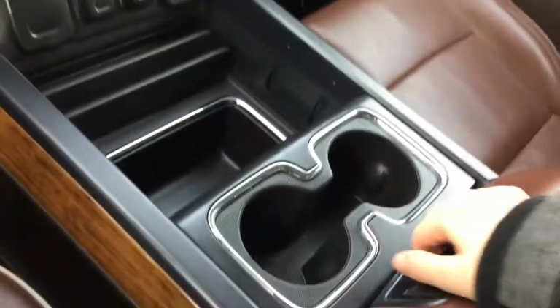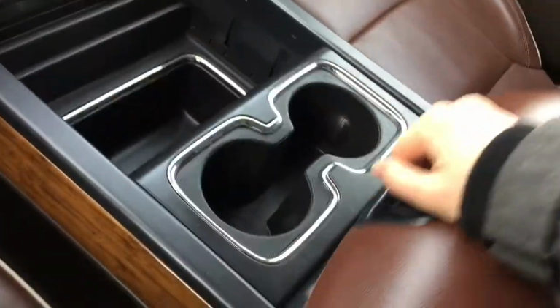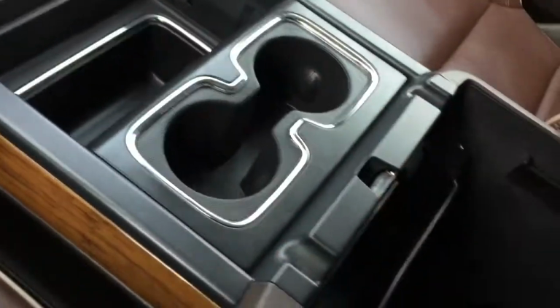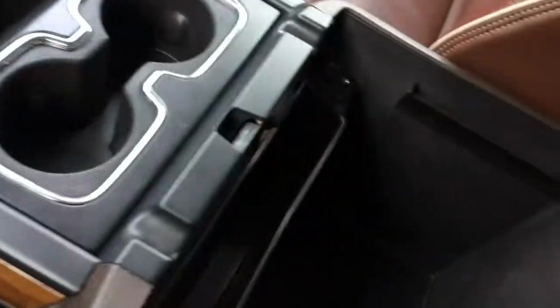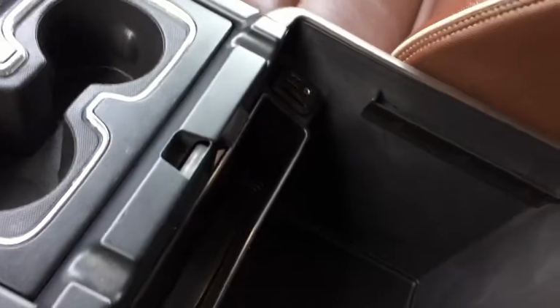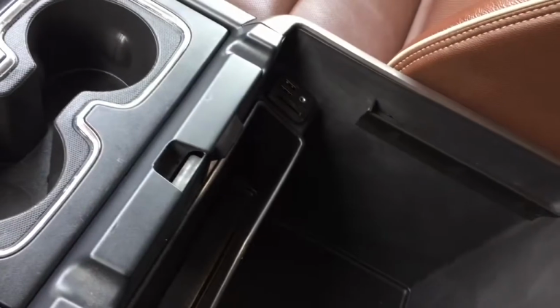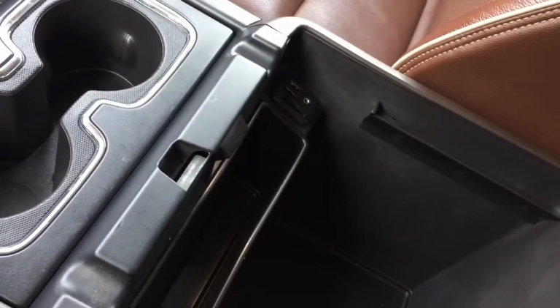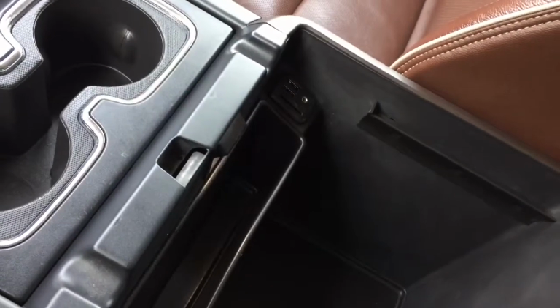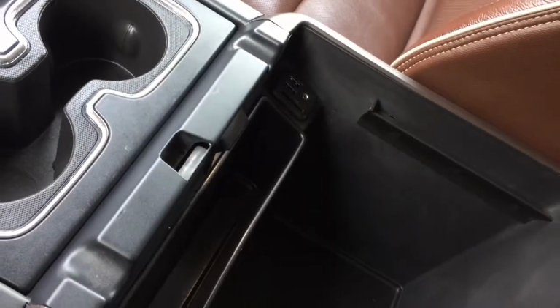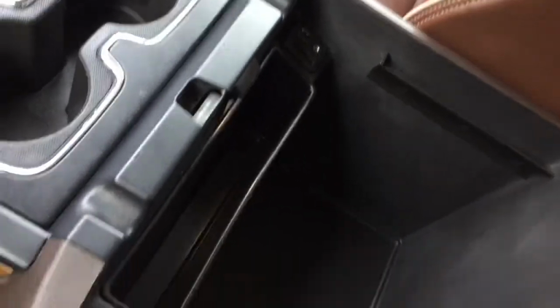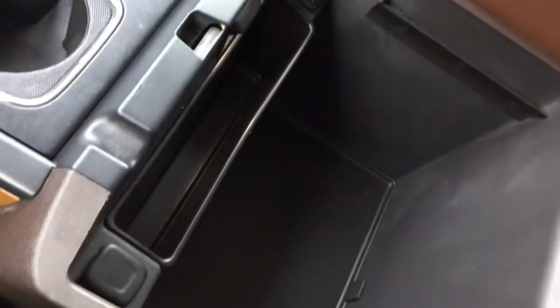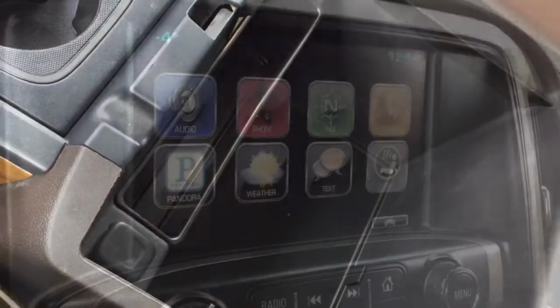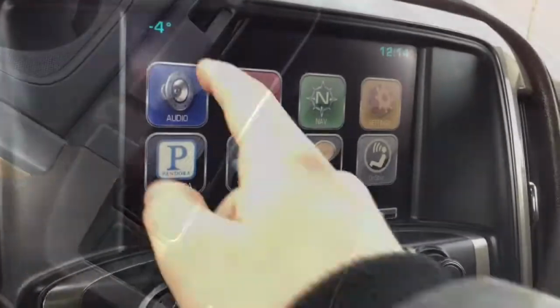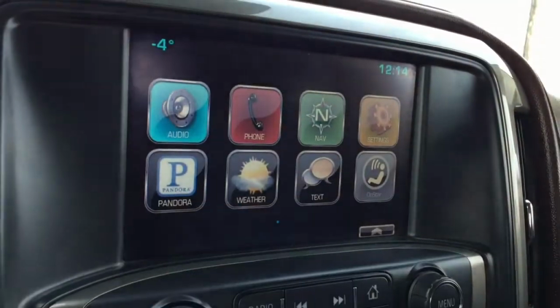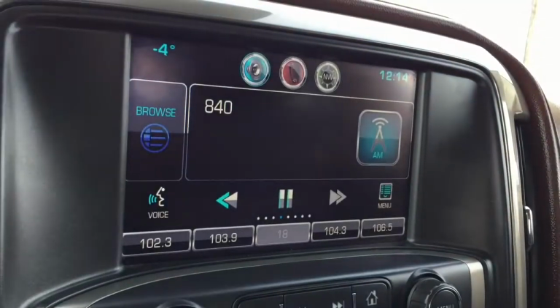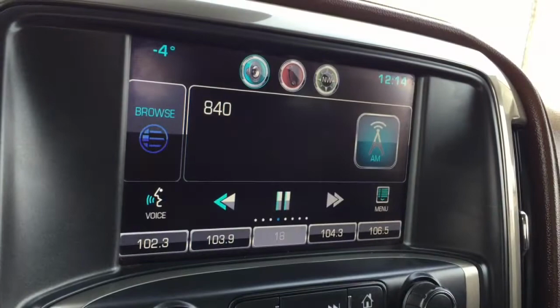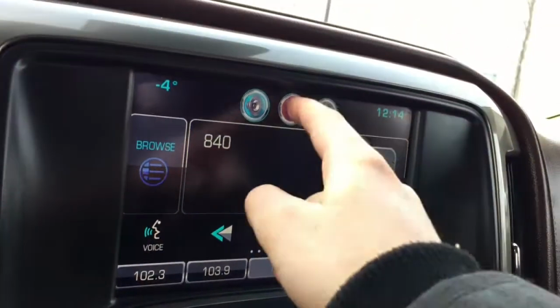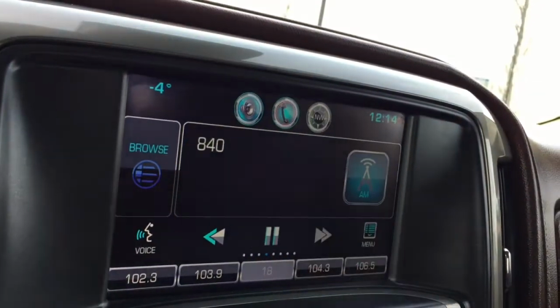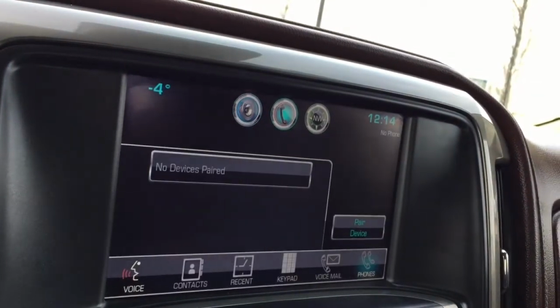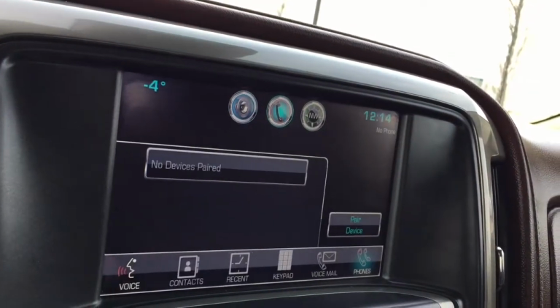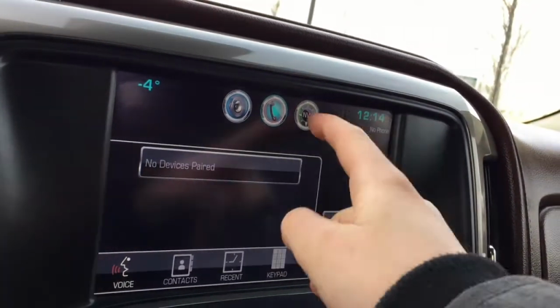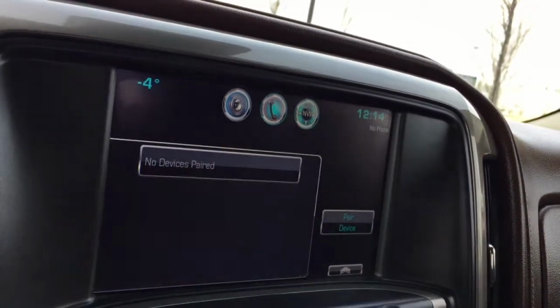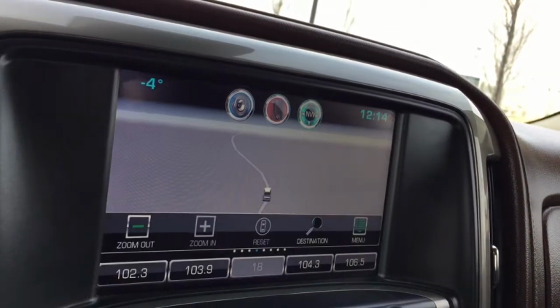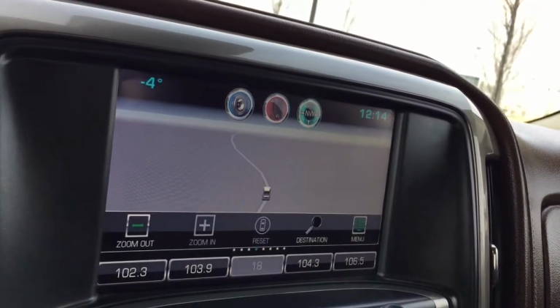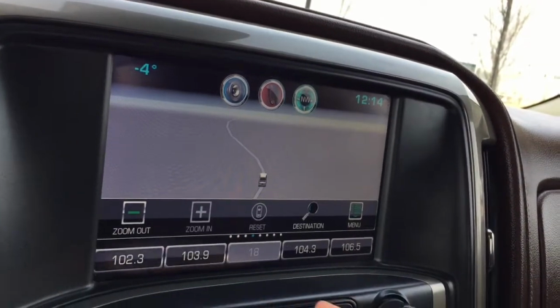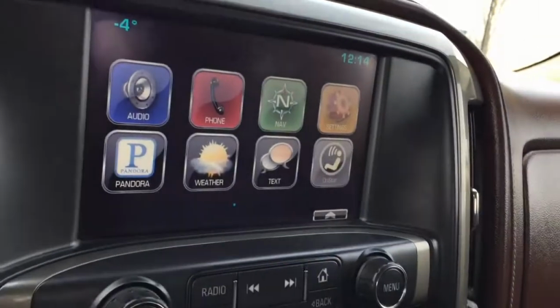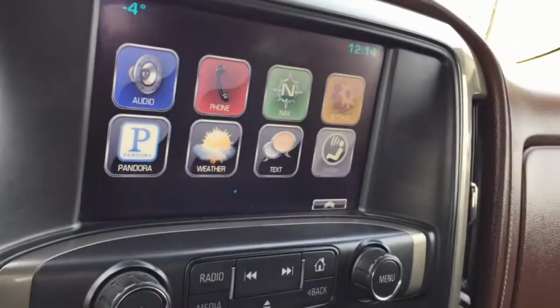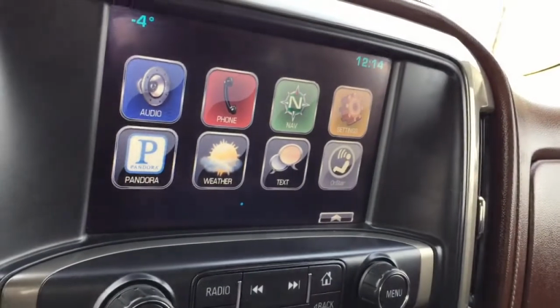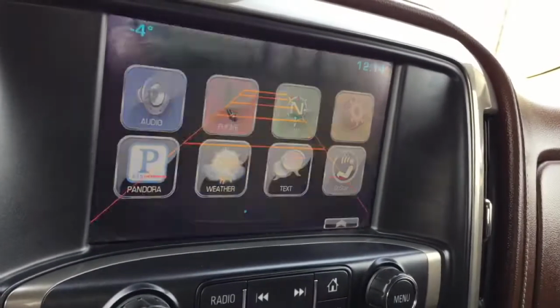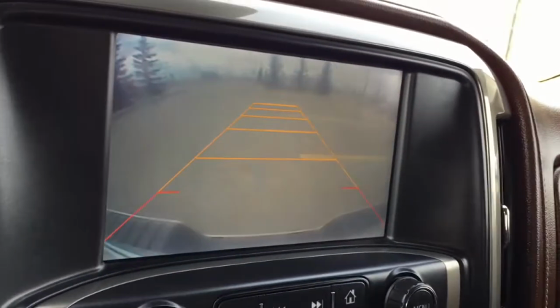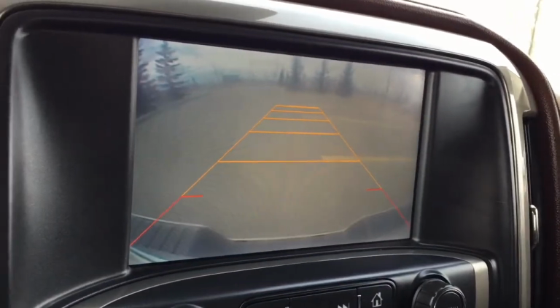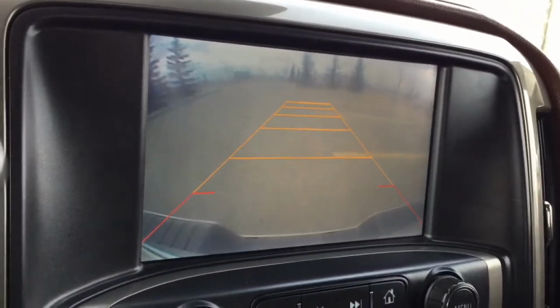Tons of additional storage and cup holders, as well as additional storage under the armrest with USB auxiliary and a 12-volt outlet. AM and FM radio, Sirius XM satellite radio, Bluetooth phone connectivity, navigation, and a backup camera.